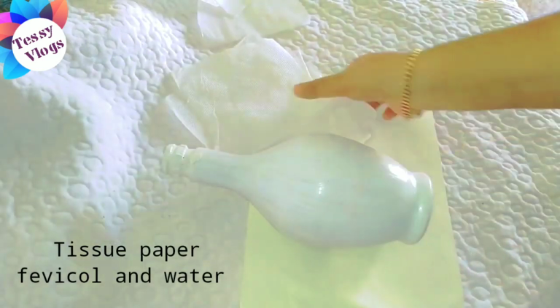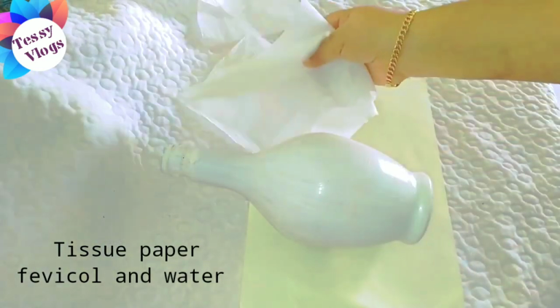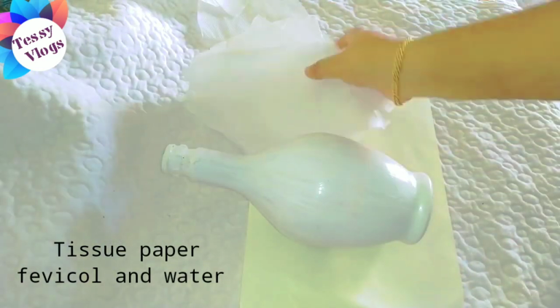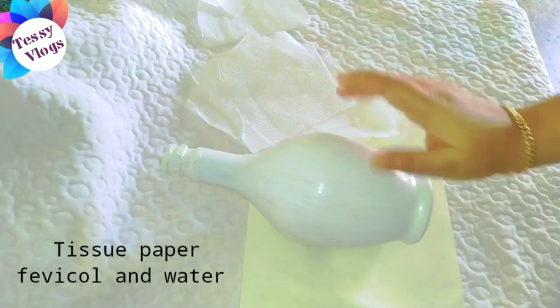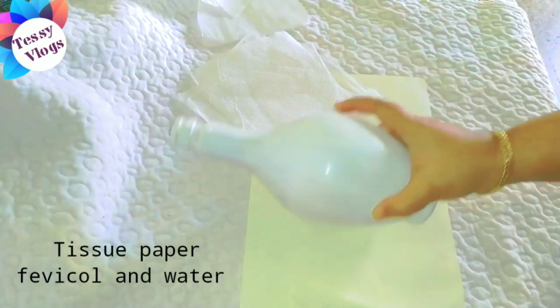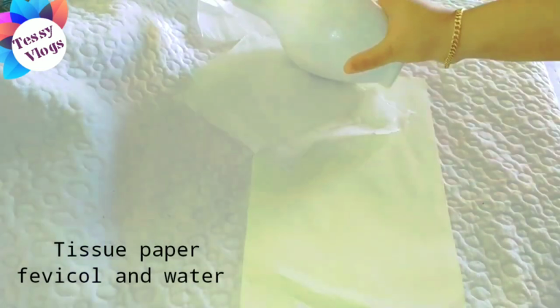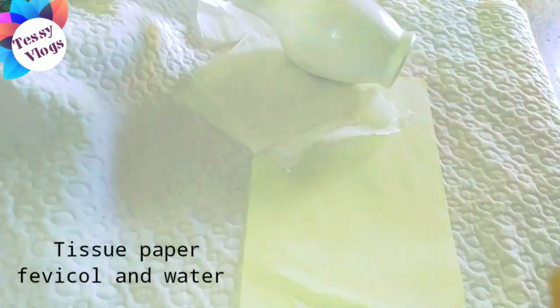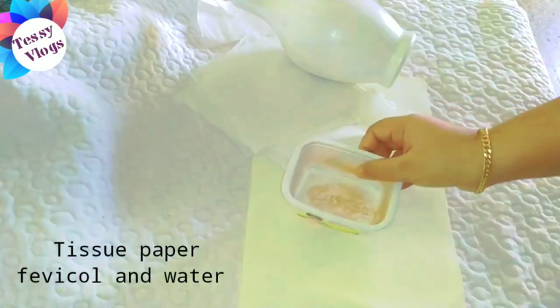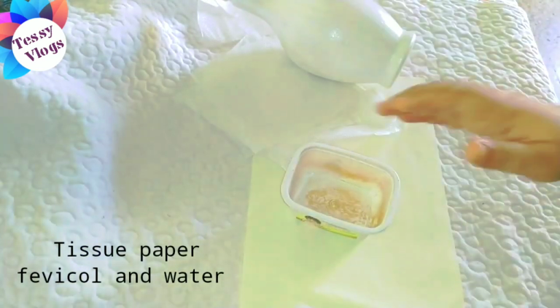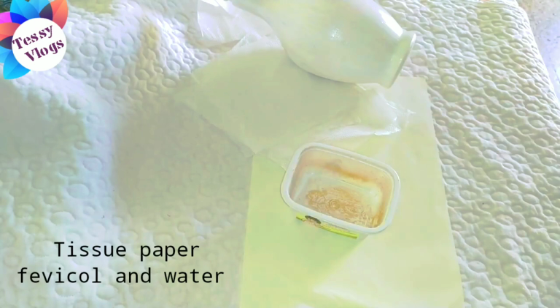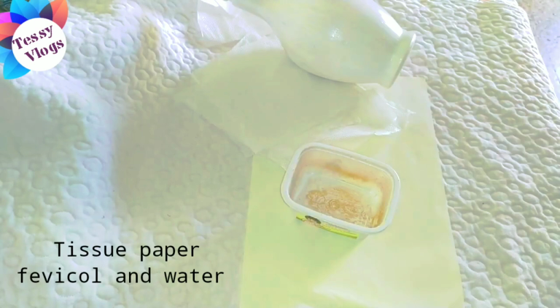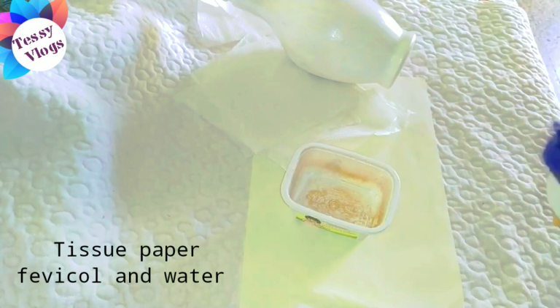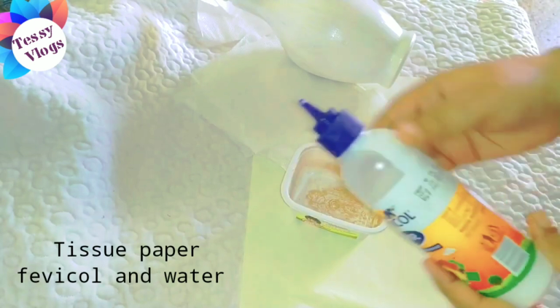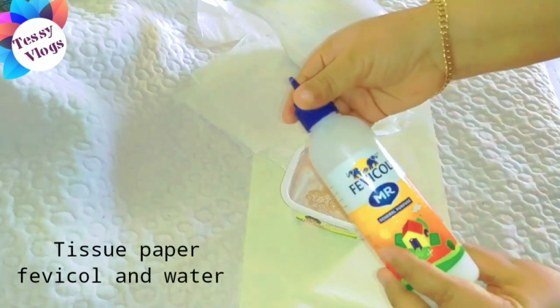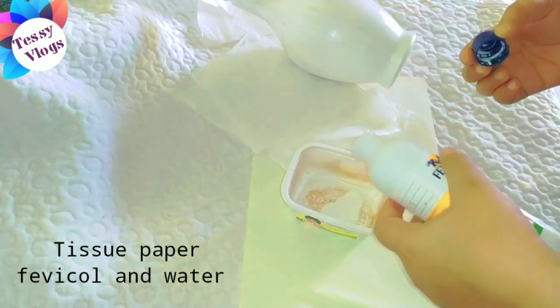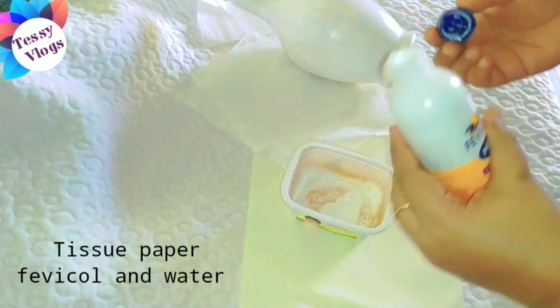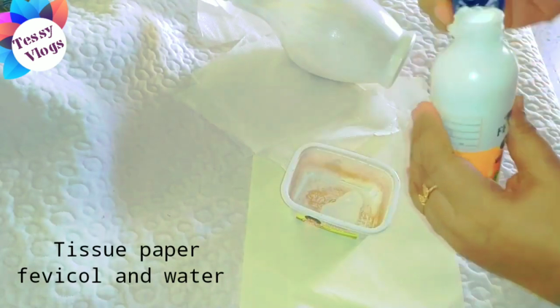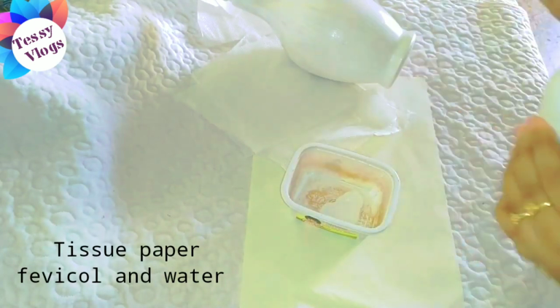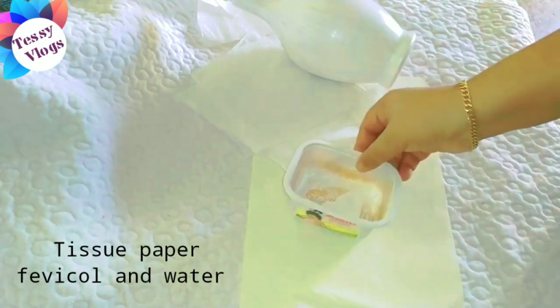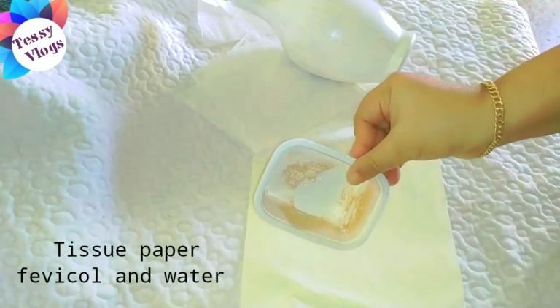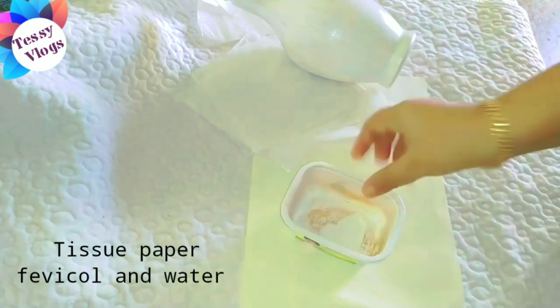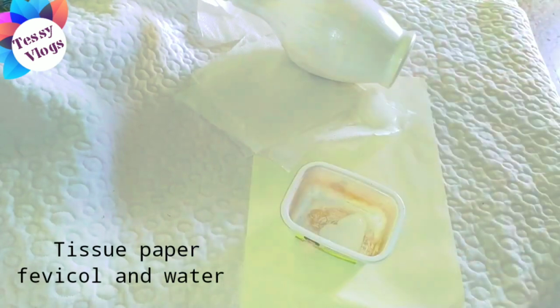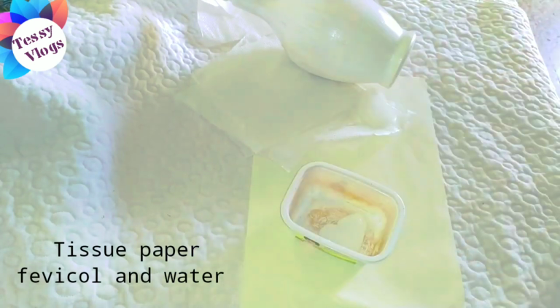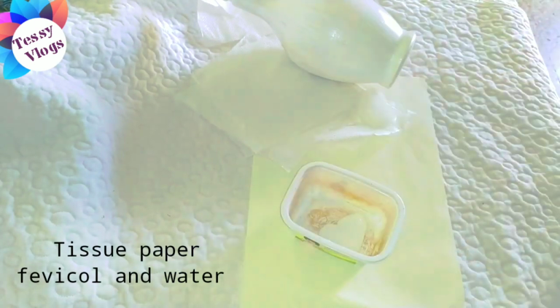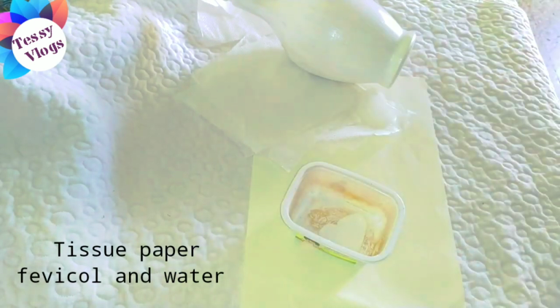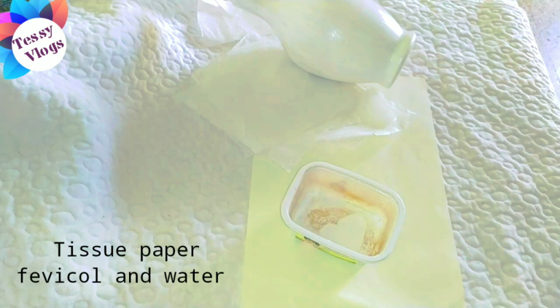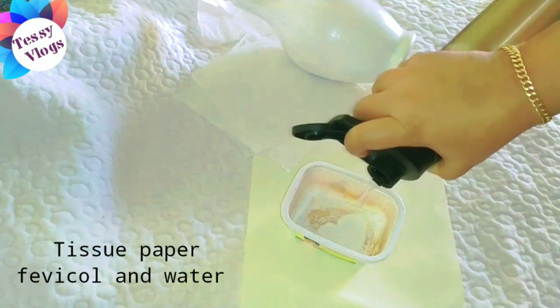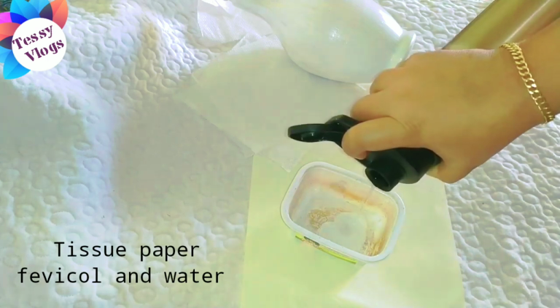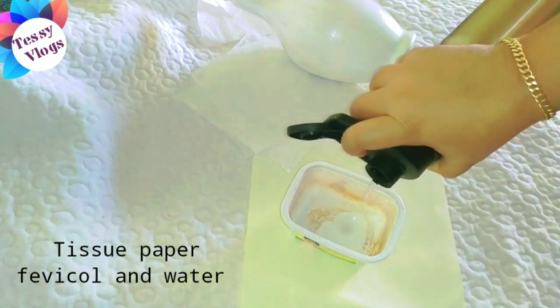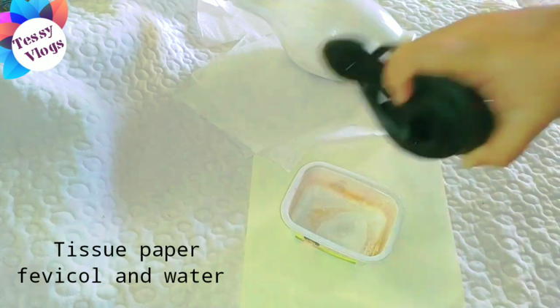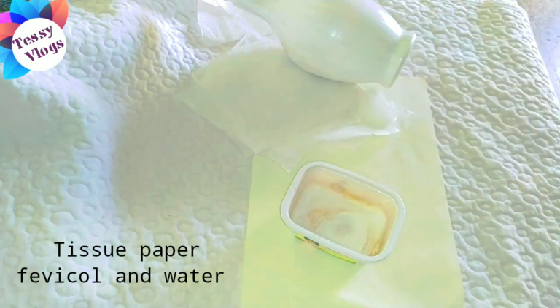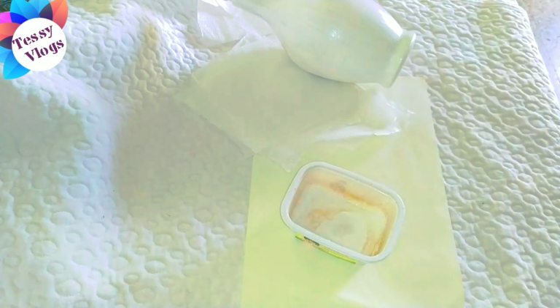First, we will put tissue paper in the bottle. We will put a few more water in the bottle.